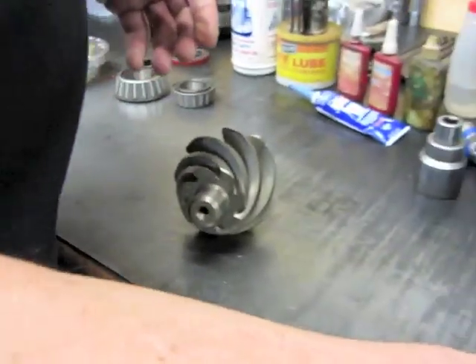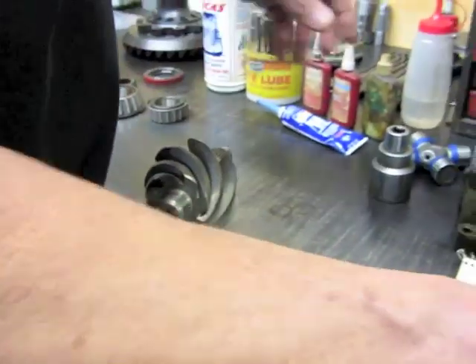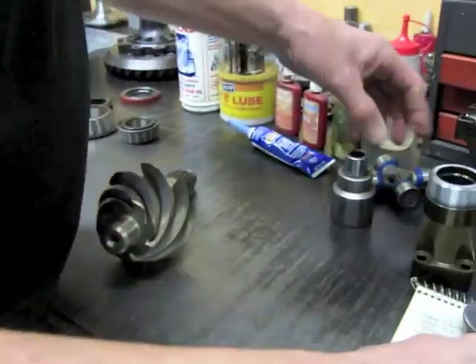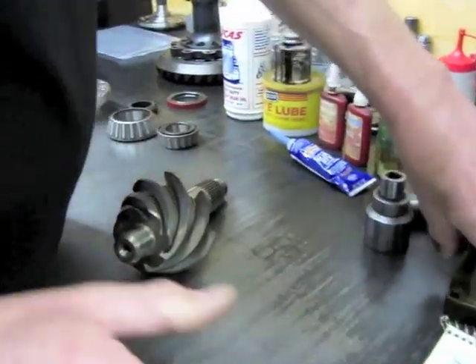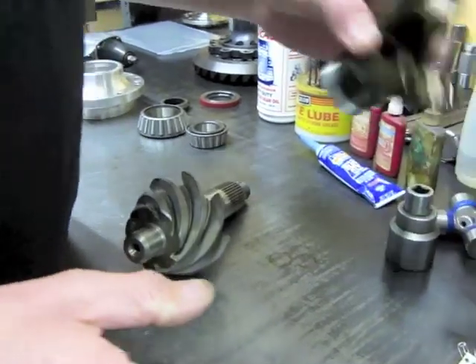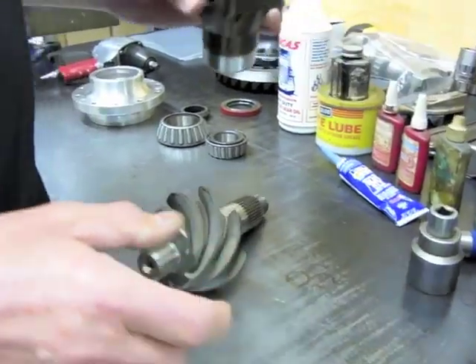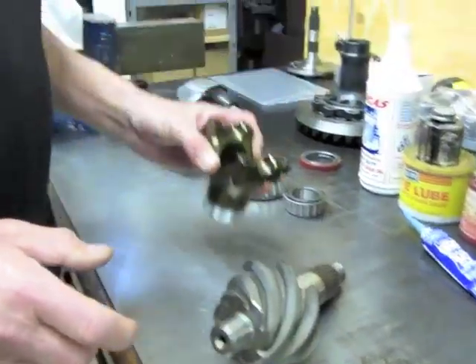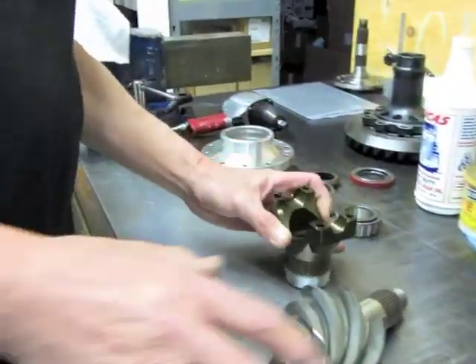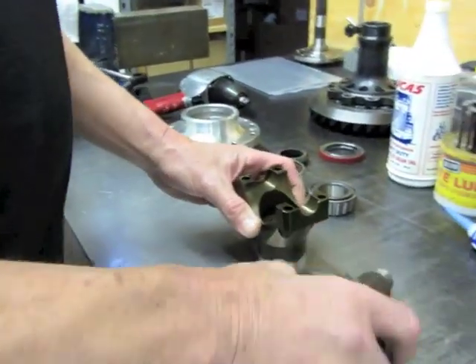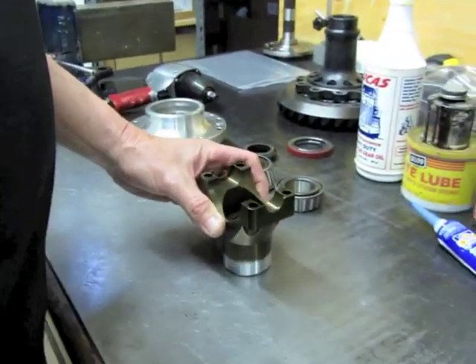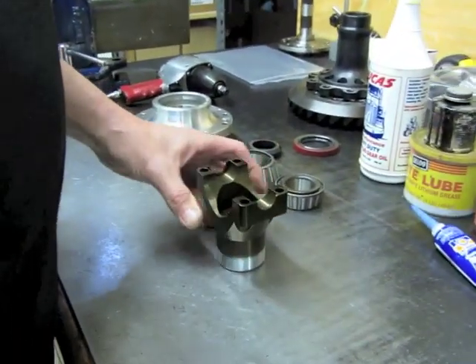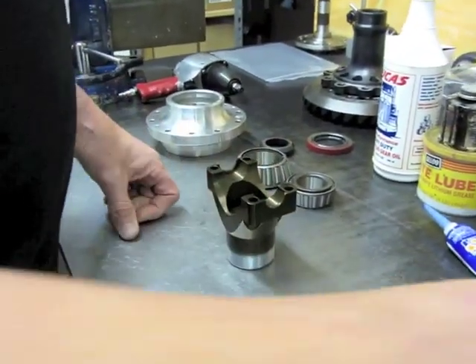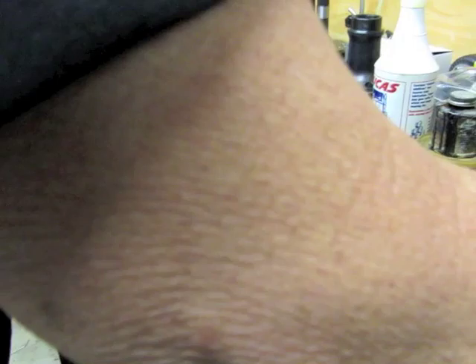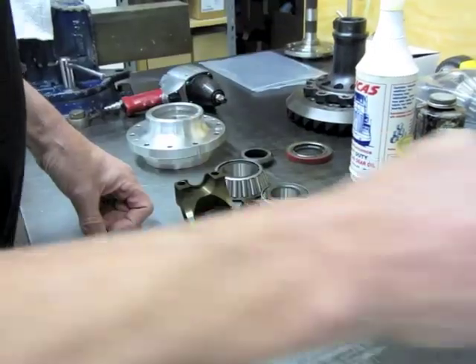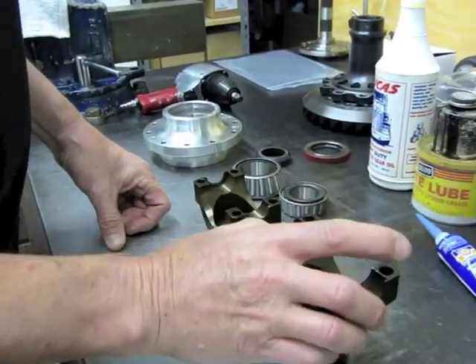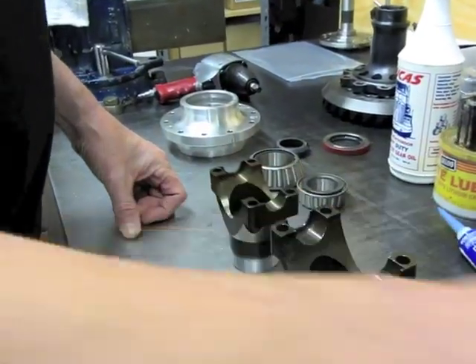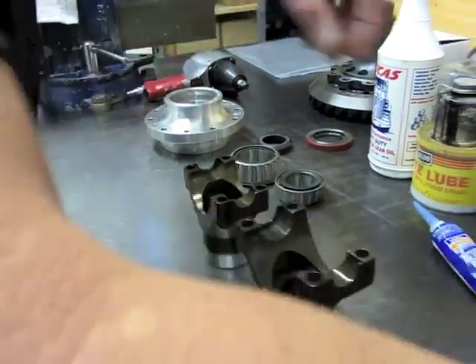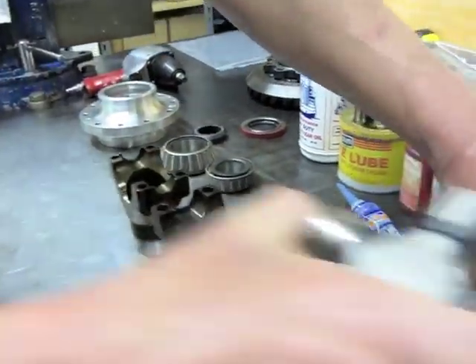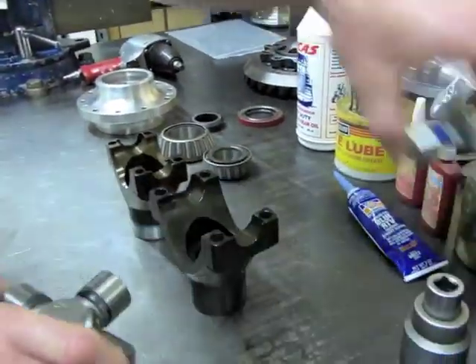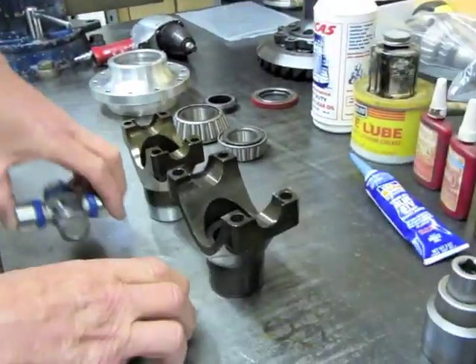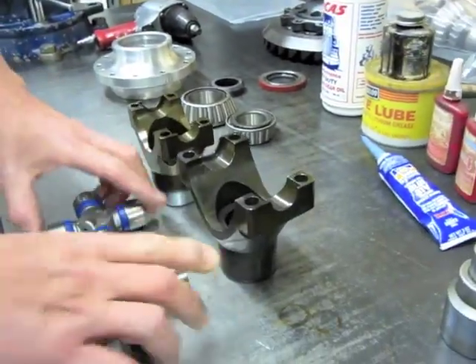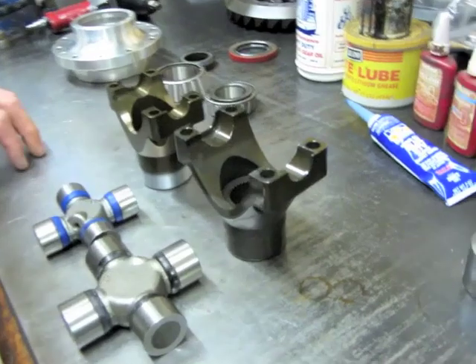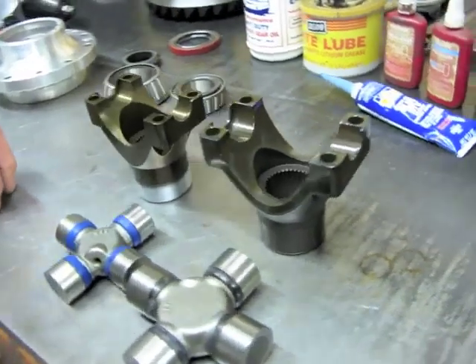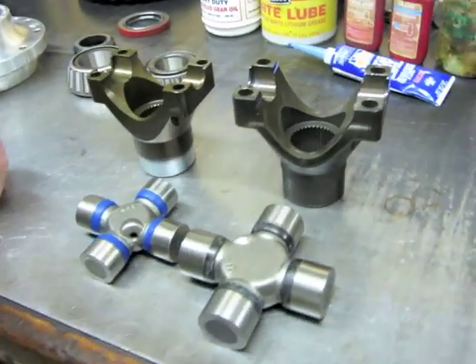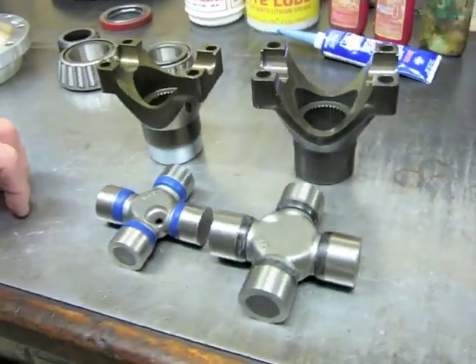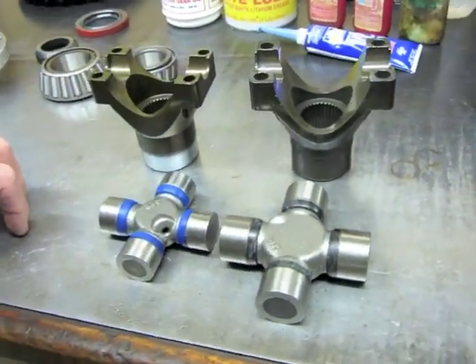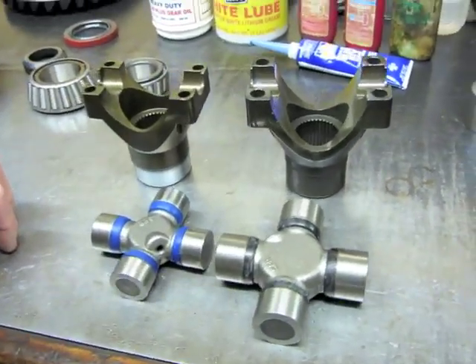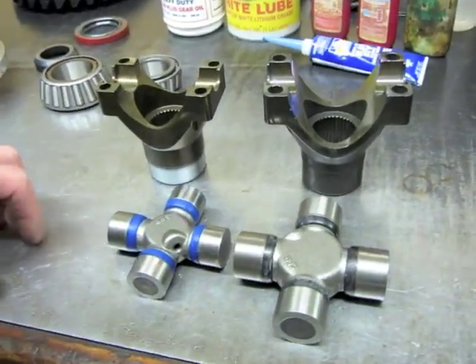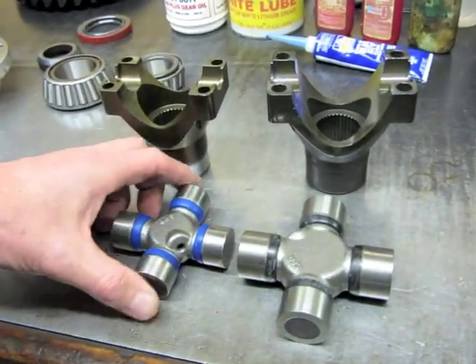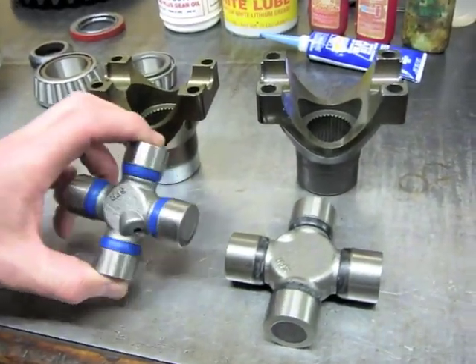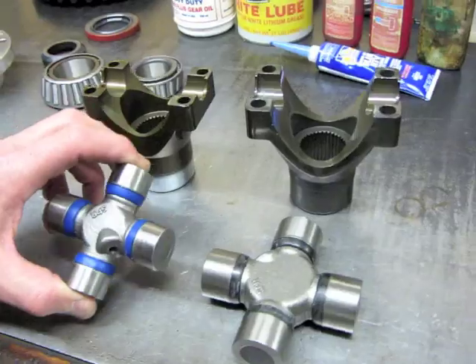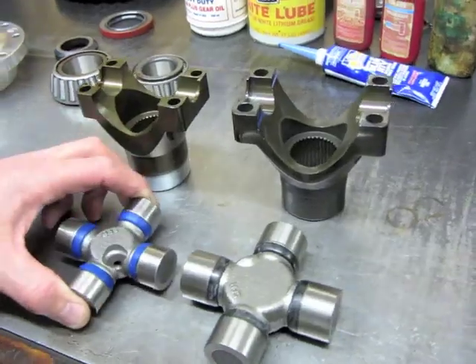We also have a 1350 yoke, which this one is going to use. We offer also a 1480, and there's the two U-joint sizes. It looks pretty small when you compare the two, but that is actually a 1350.